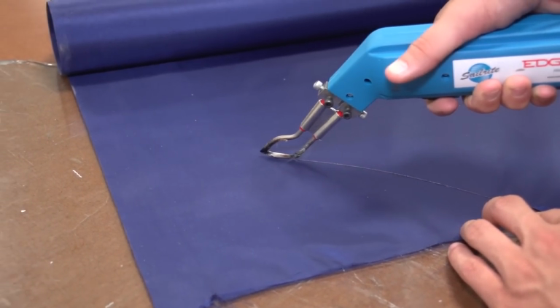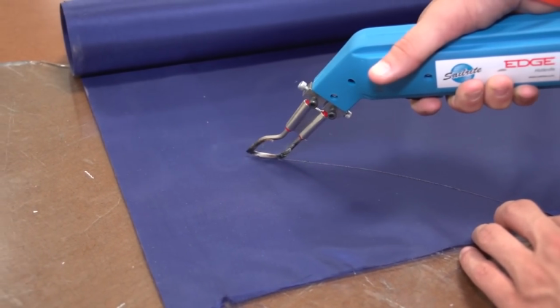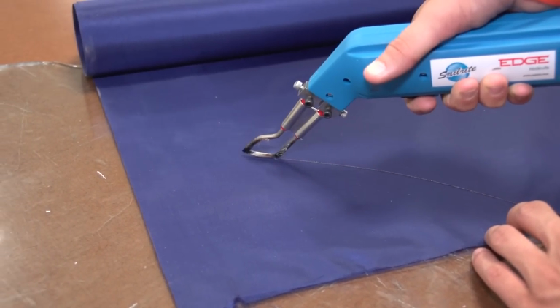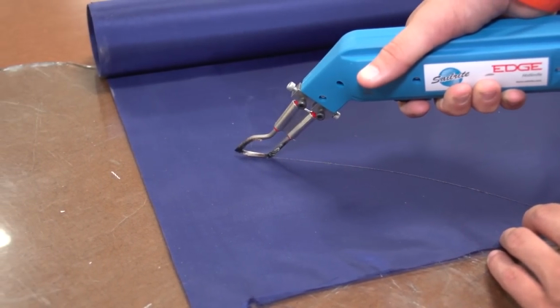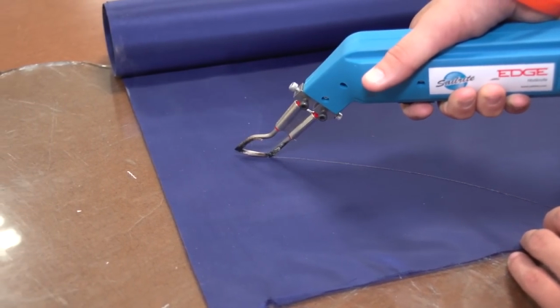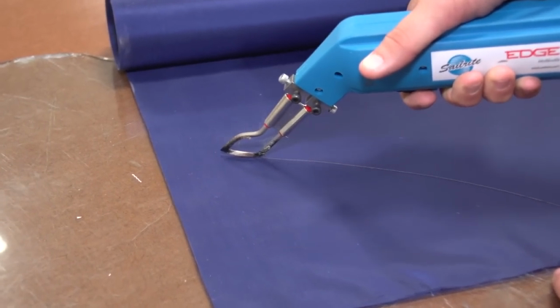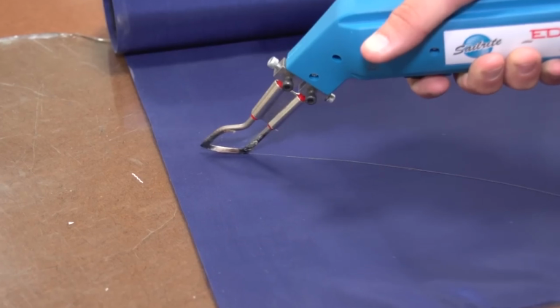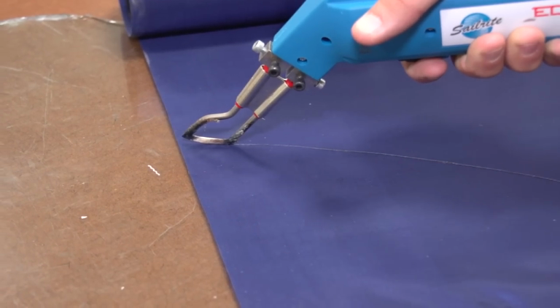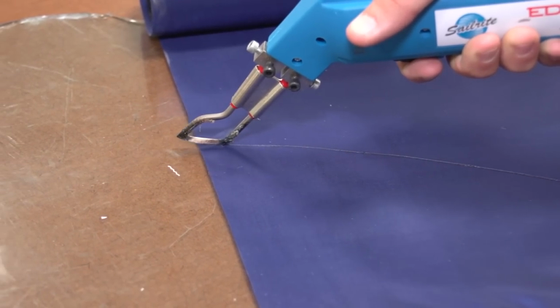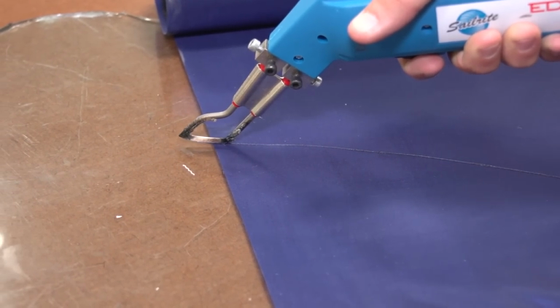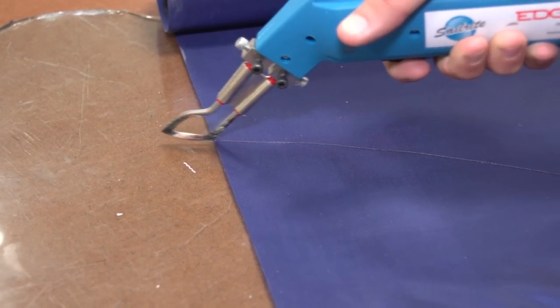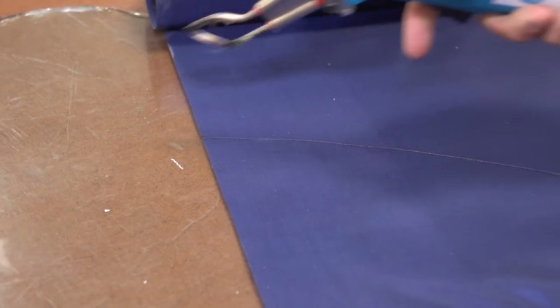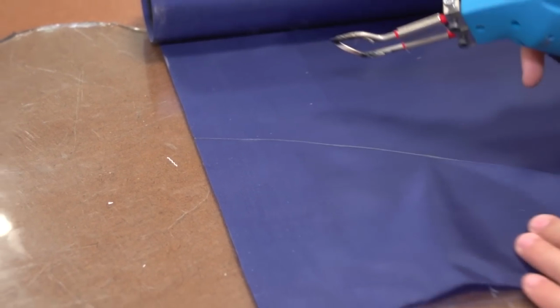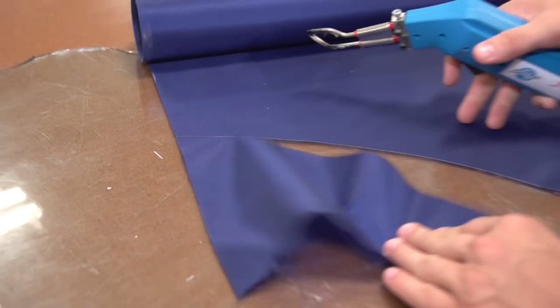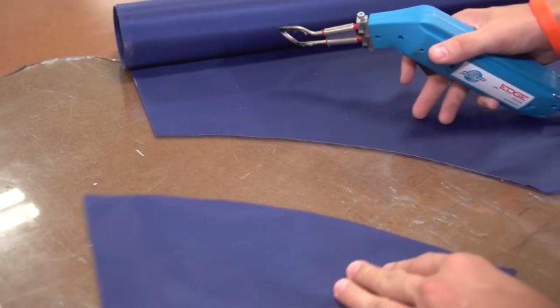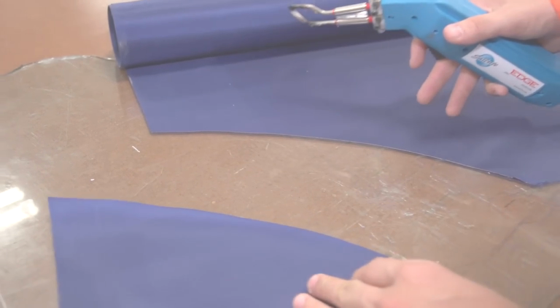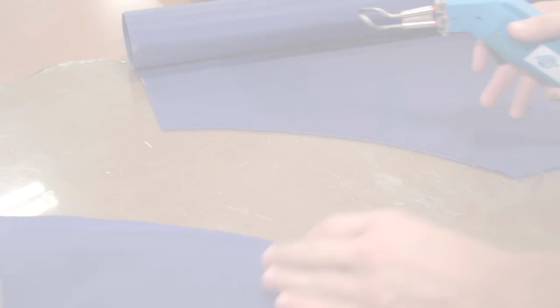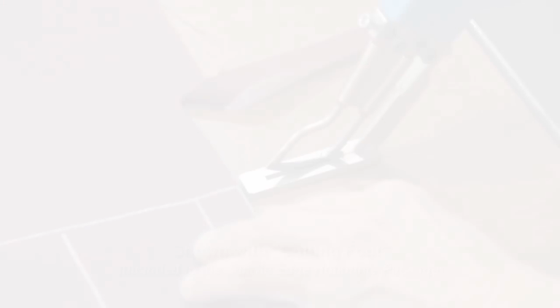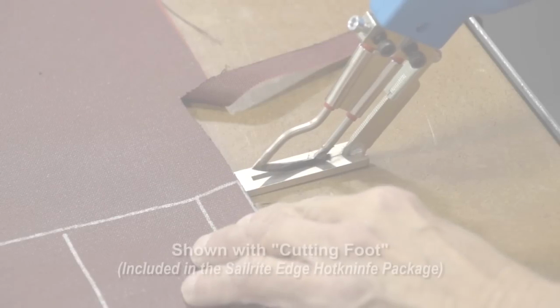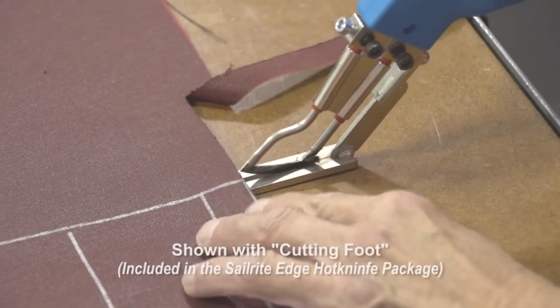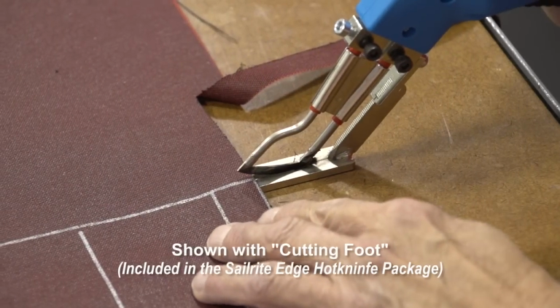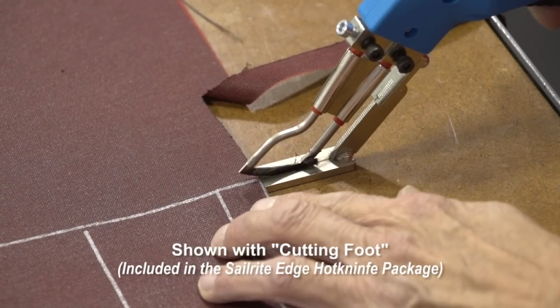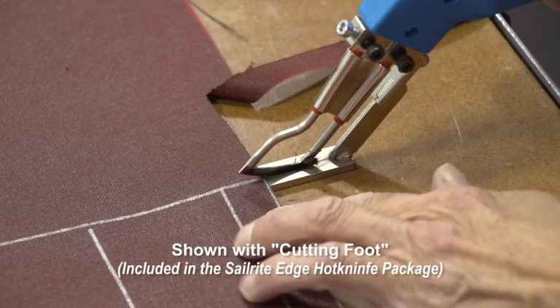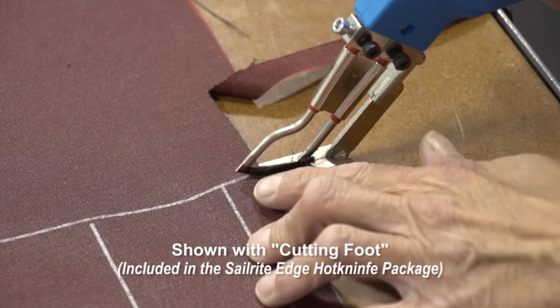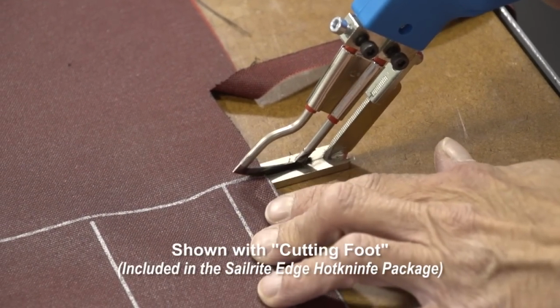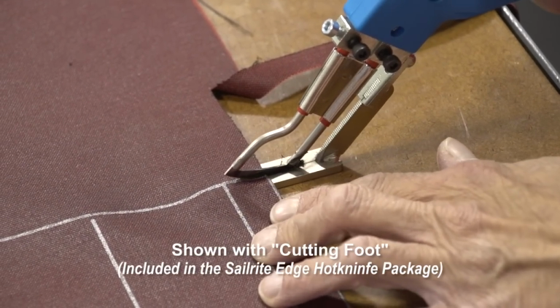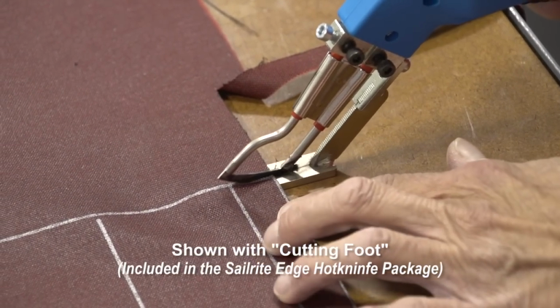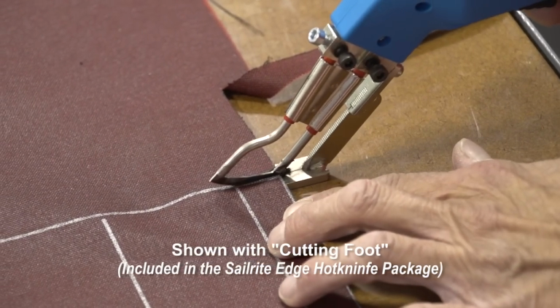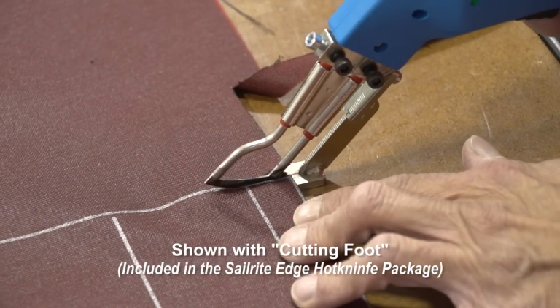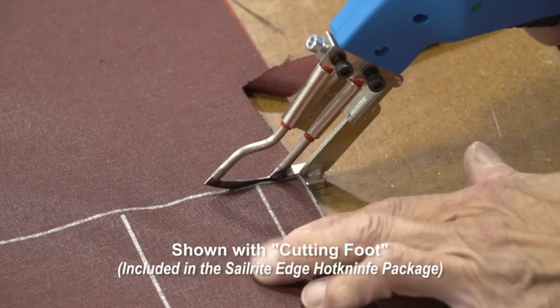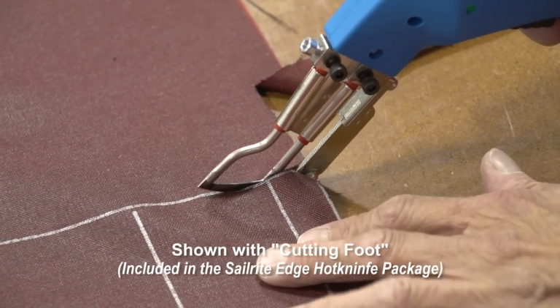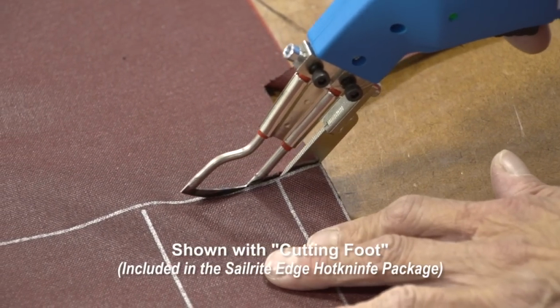We cut everything in this video on glass, though the Sailrite Edge Hot Knife comes with a cutting foot. Be sure to check out the product at the Sailrite website if you'd like to see that cutting foot in action.